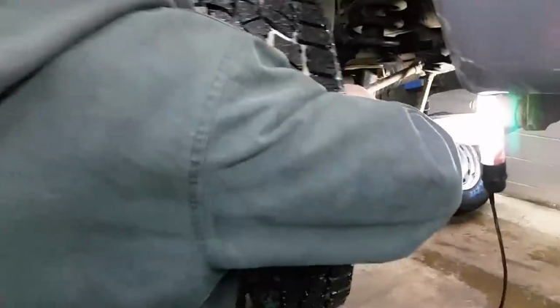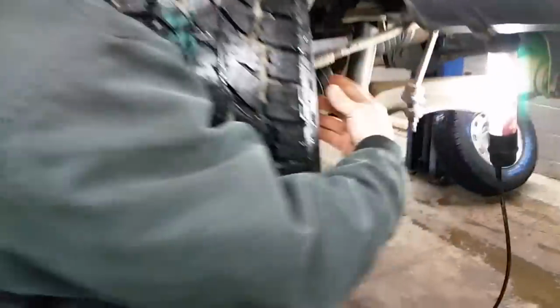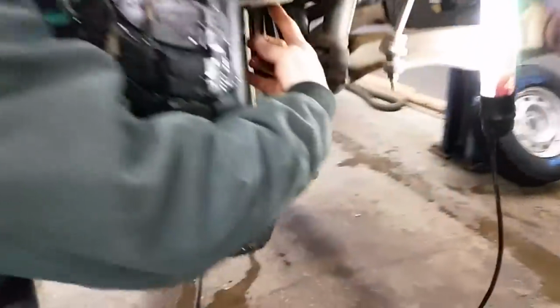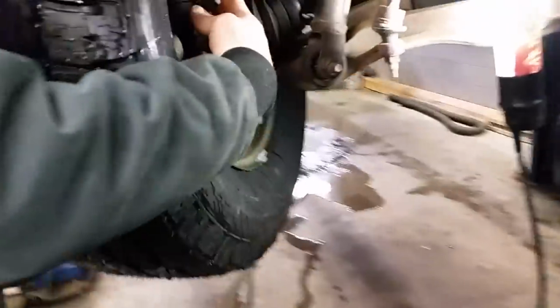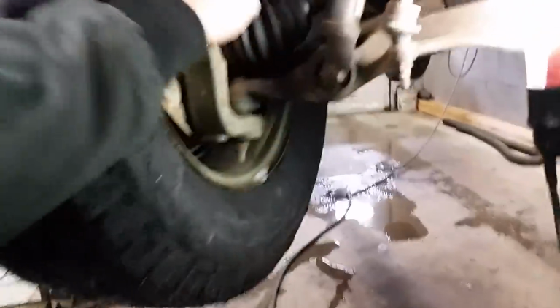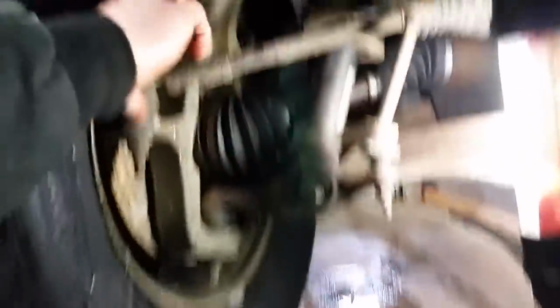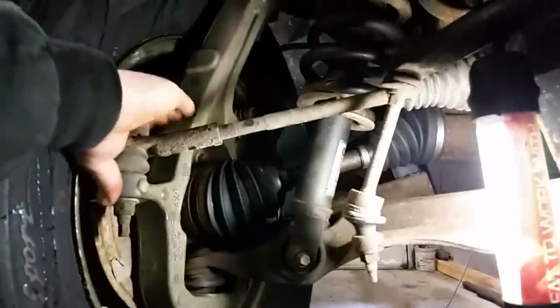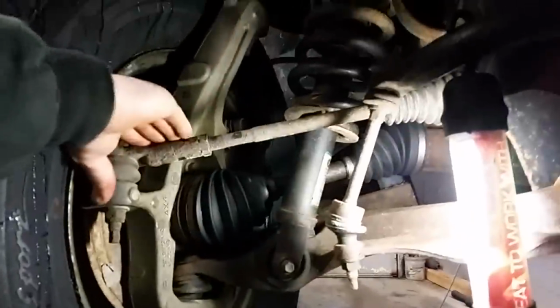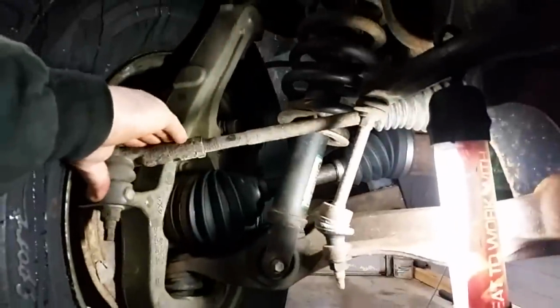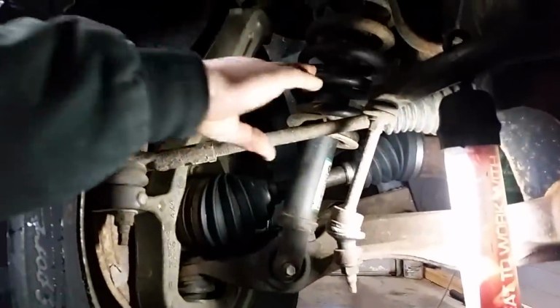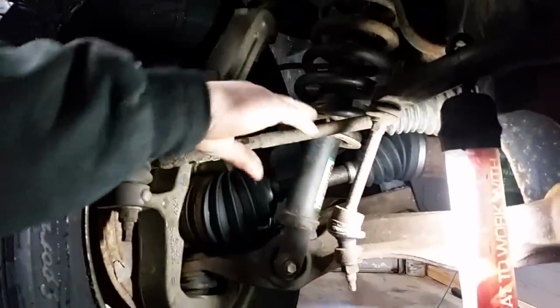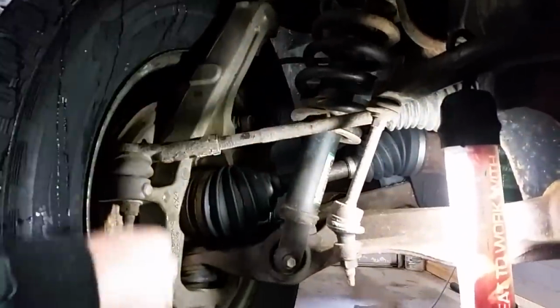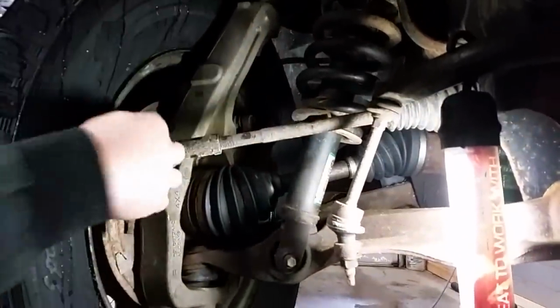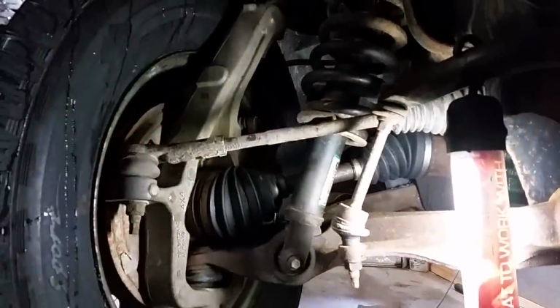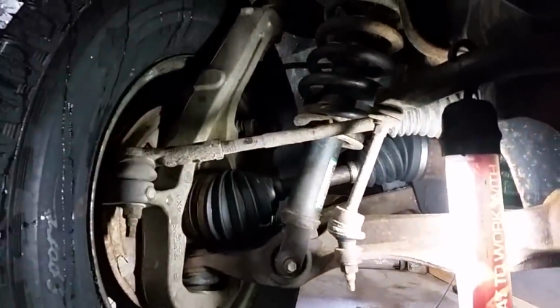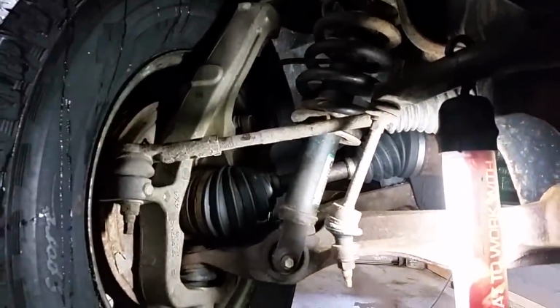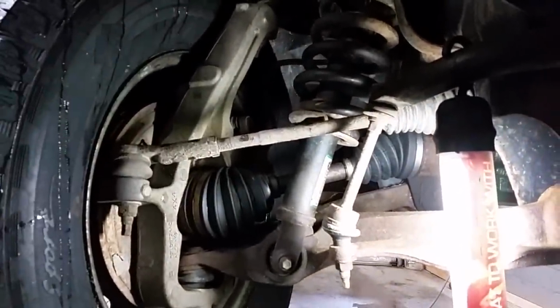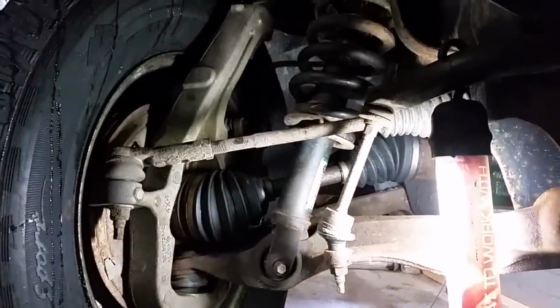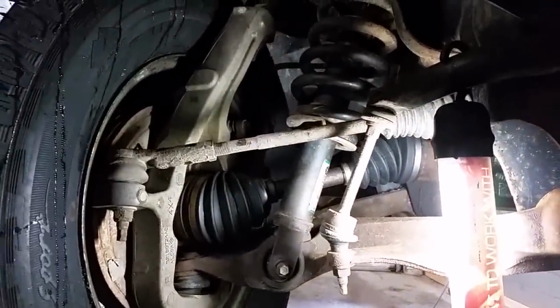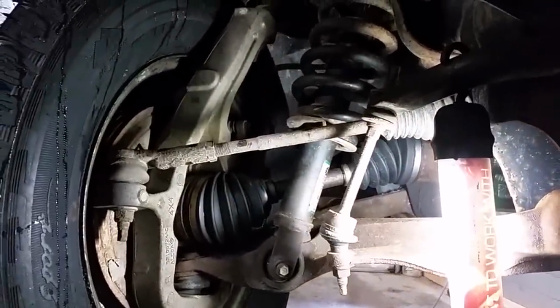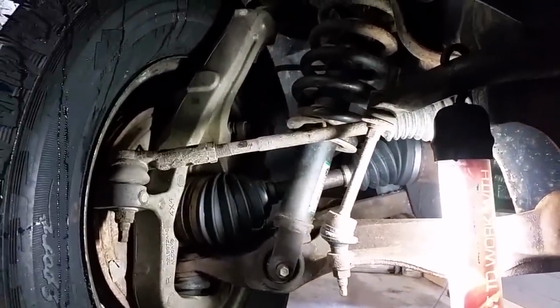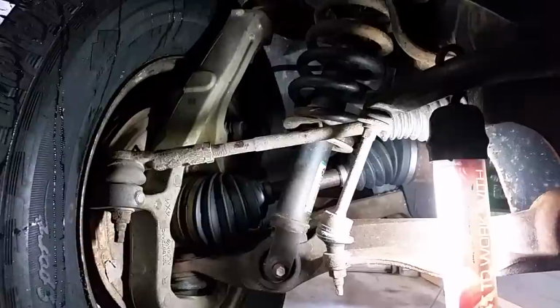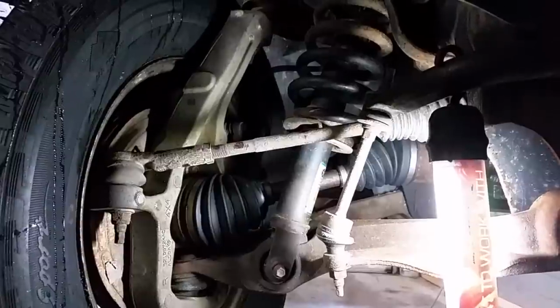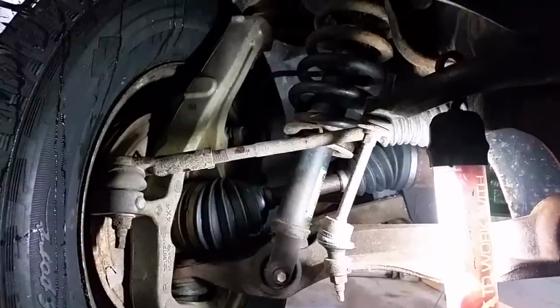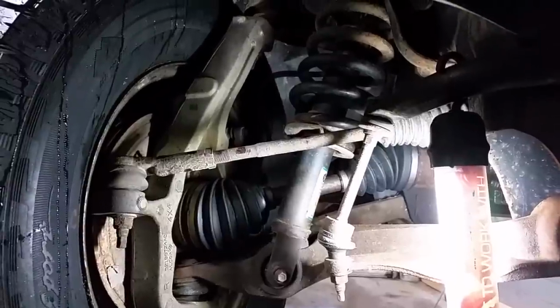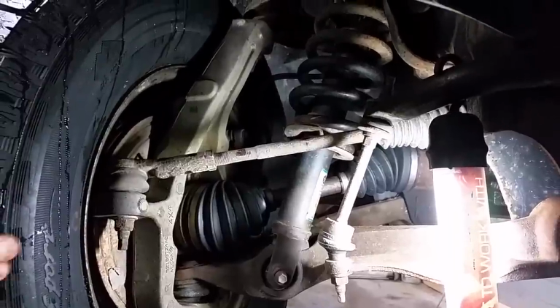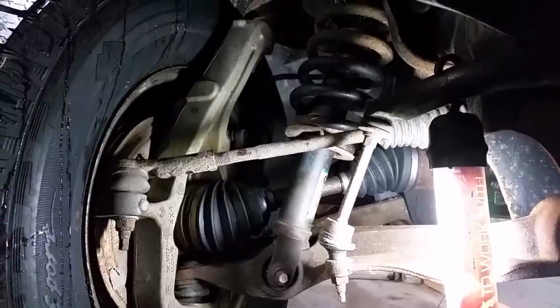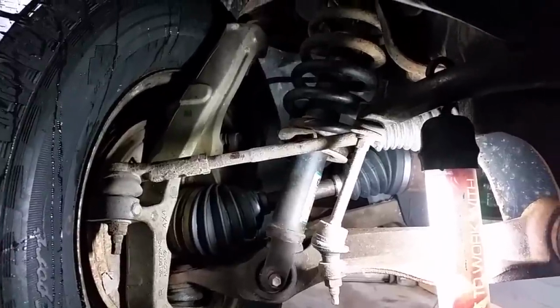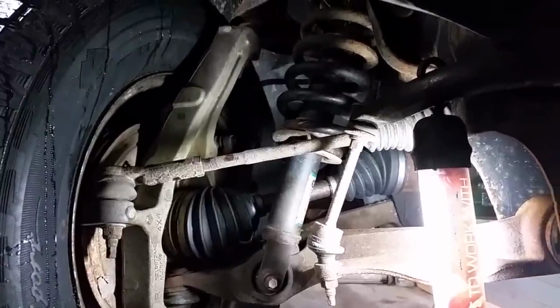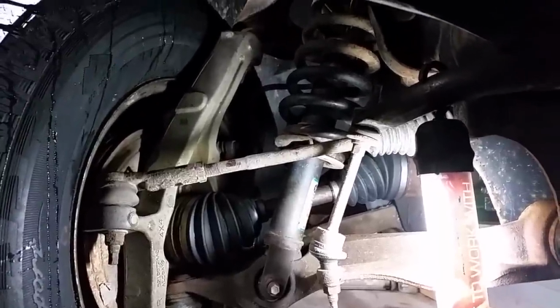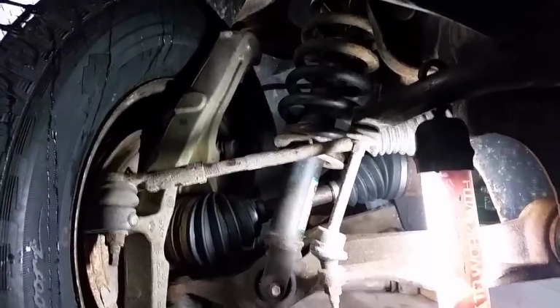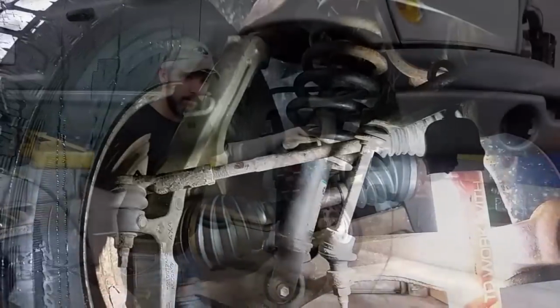You'll see it located right here. You have your outer tie rod end, right out here close to the wheel, then your inner tie rod end. You'll be able to see pretty easily, looking under there, where all that play is. So we're going to go ahead and pop this wheel off — I'll show you how to change that. Super simple.